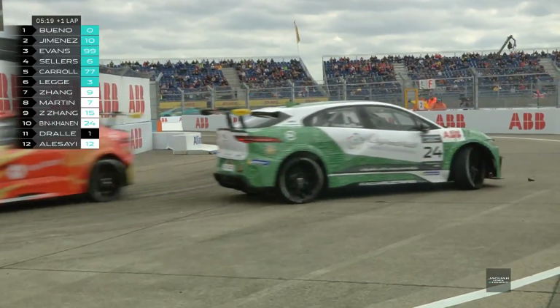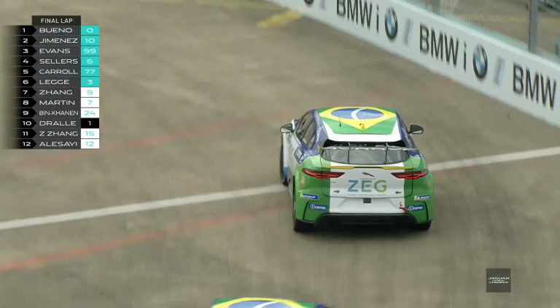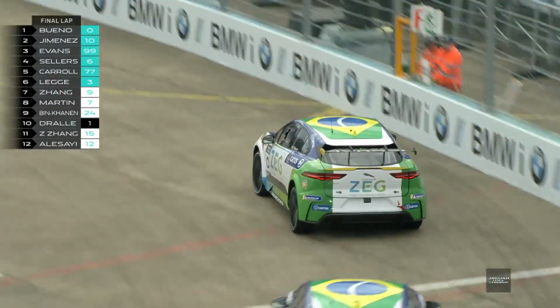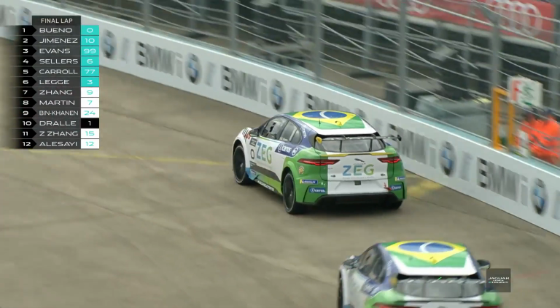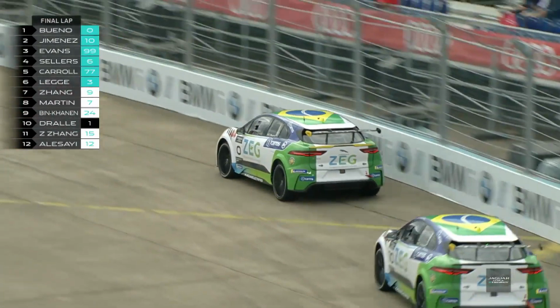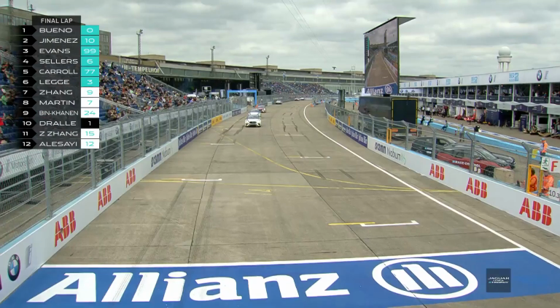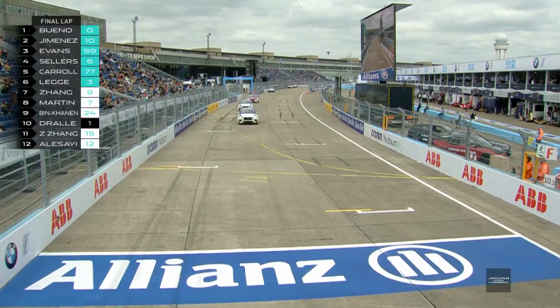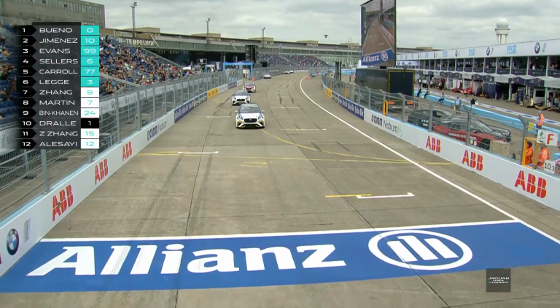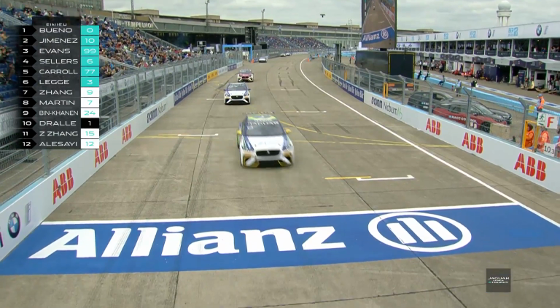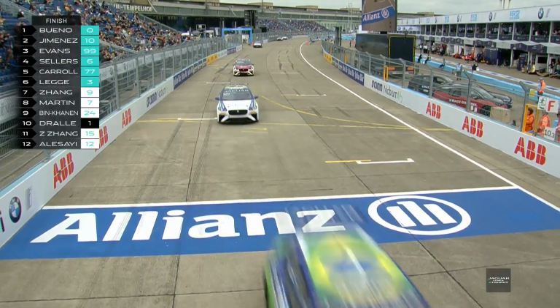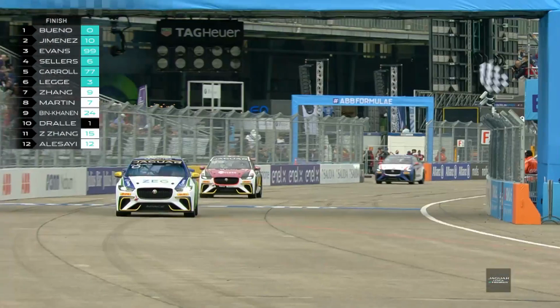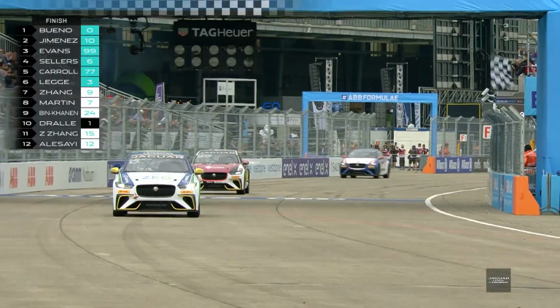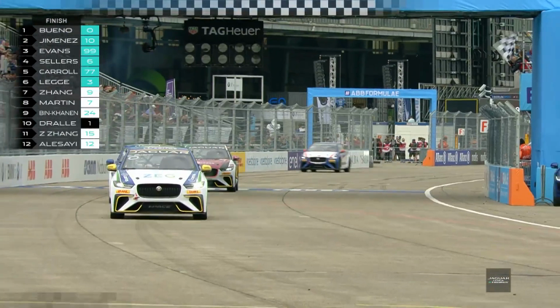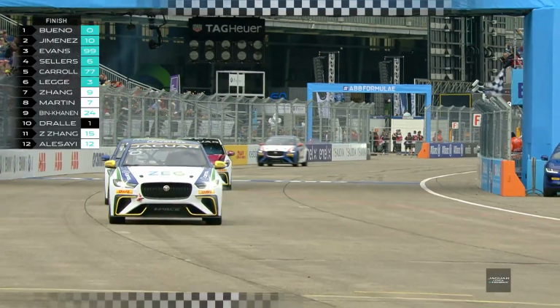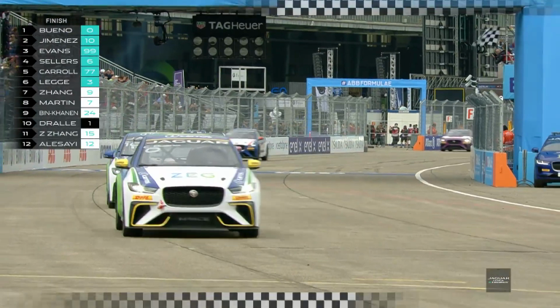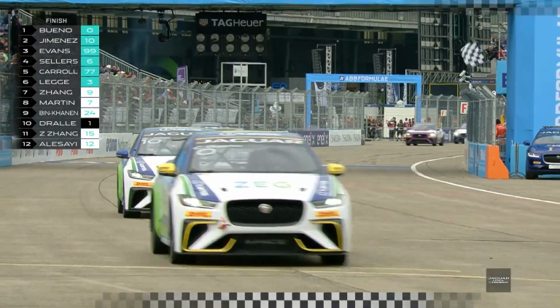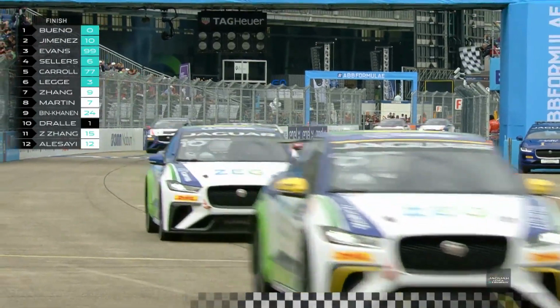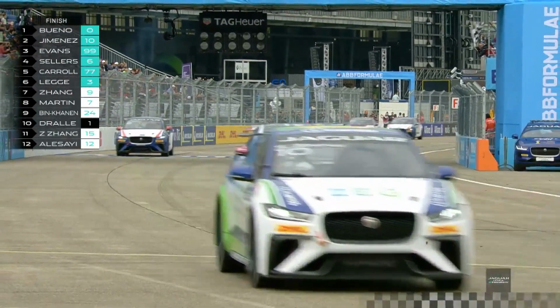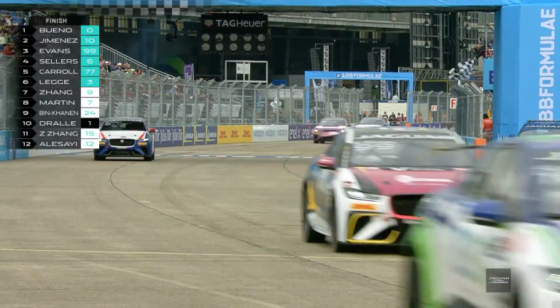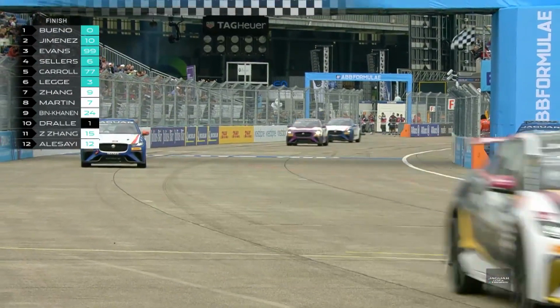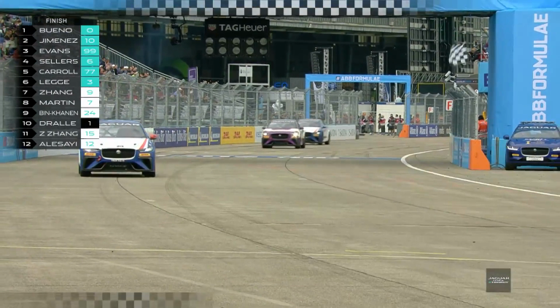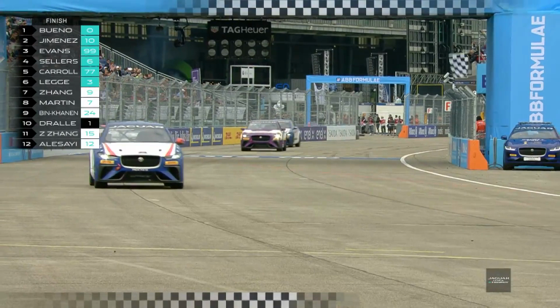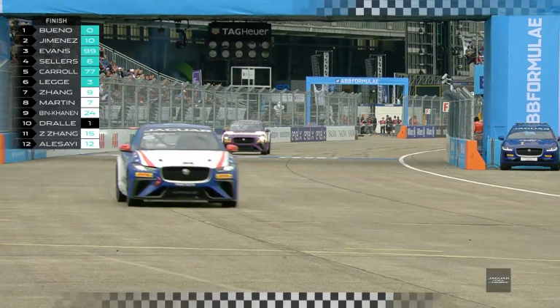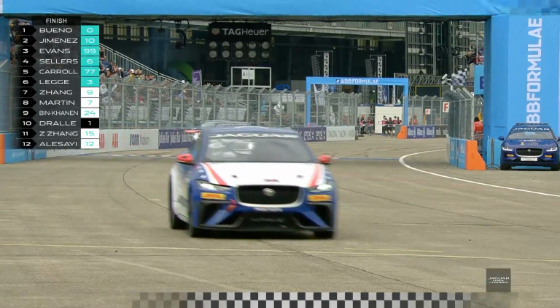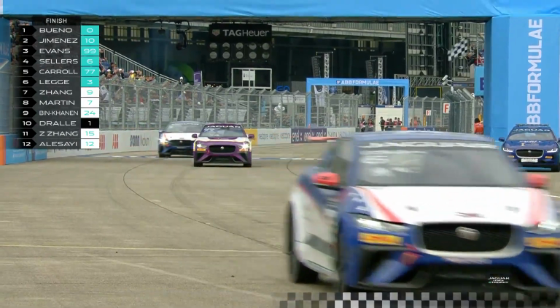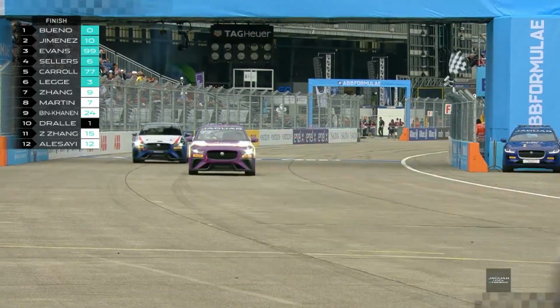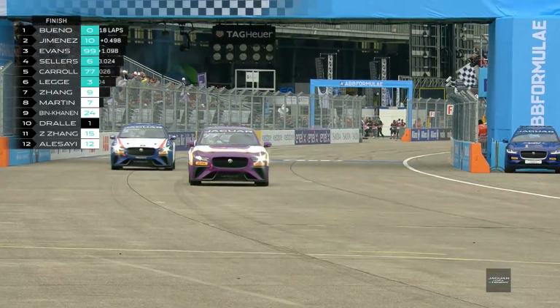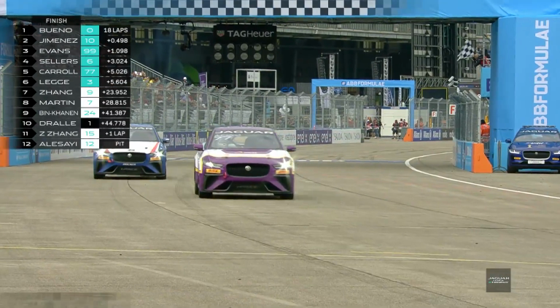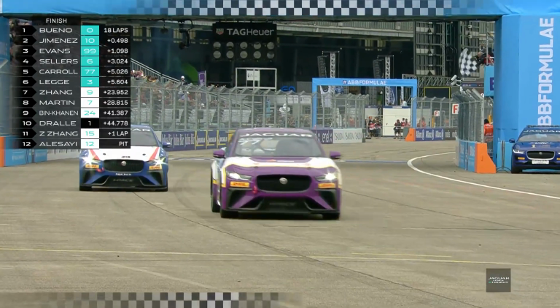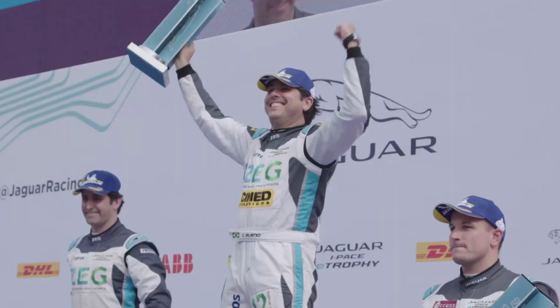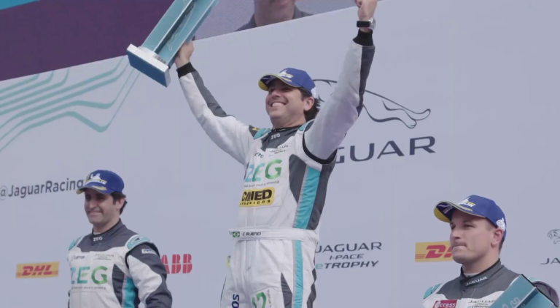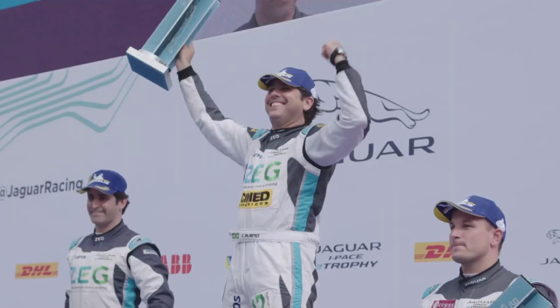Through the last turn on the Berlin Tempelhof course comes Cacabueno to win again, but Jimenez in second takes the lead of the championship with just two races to go.